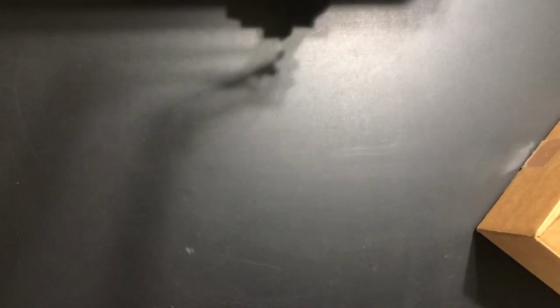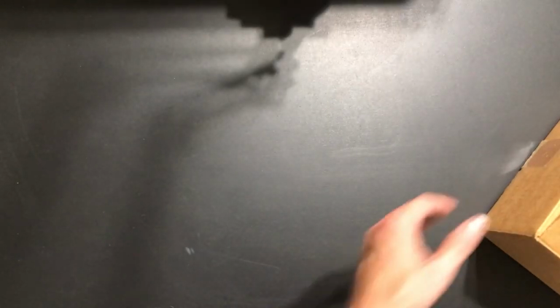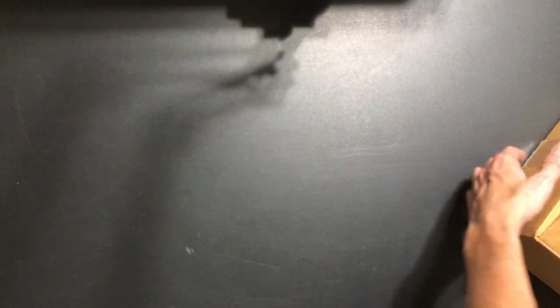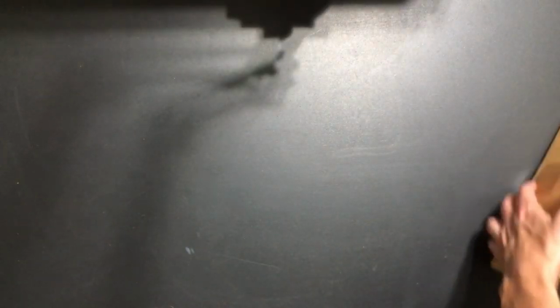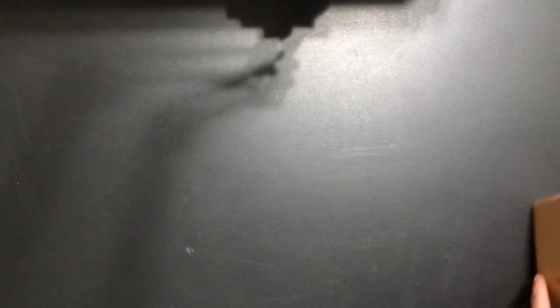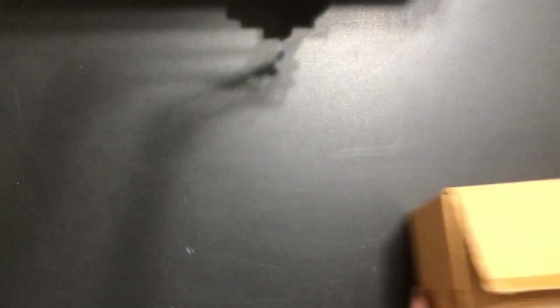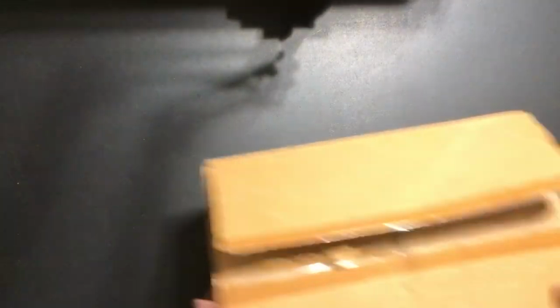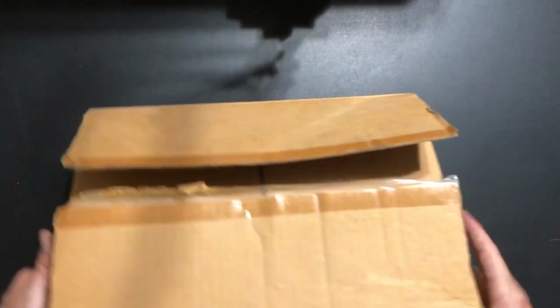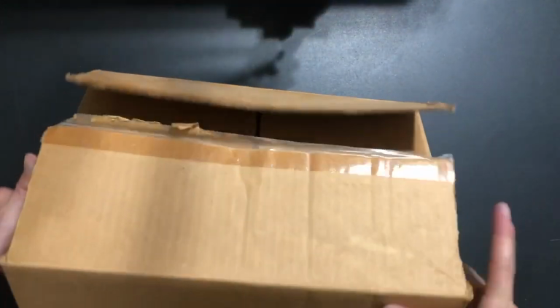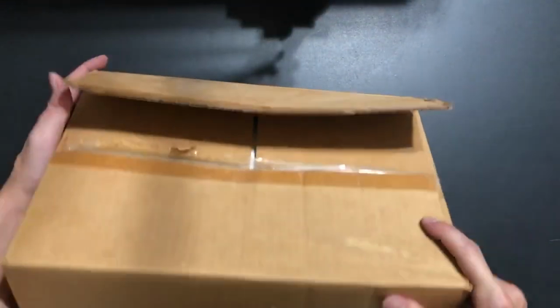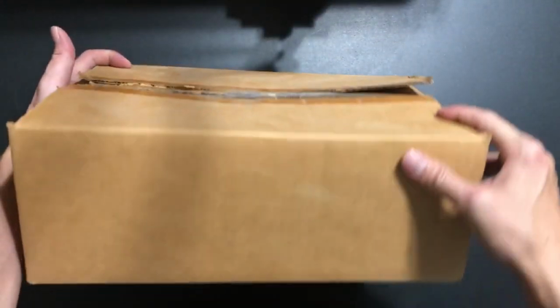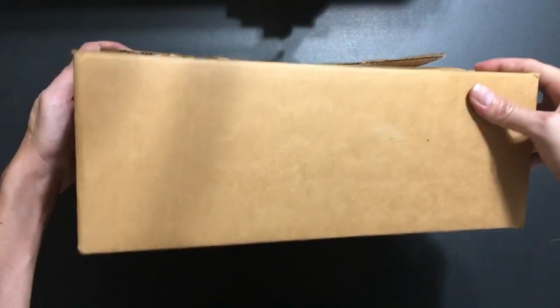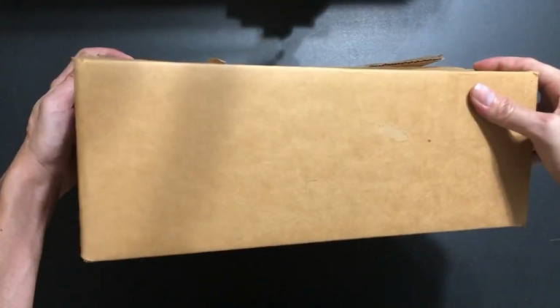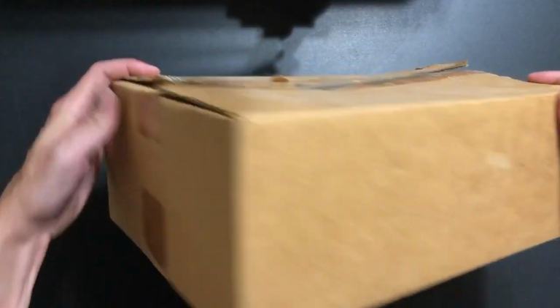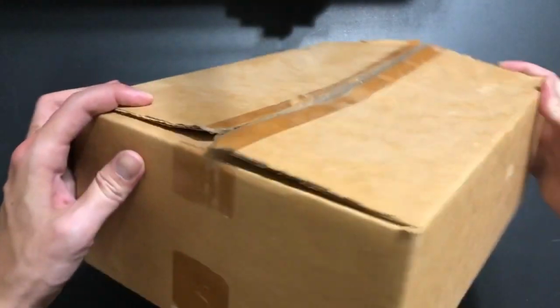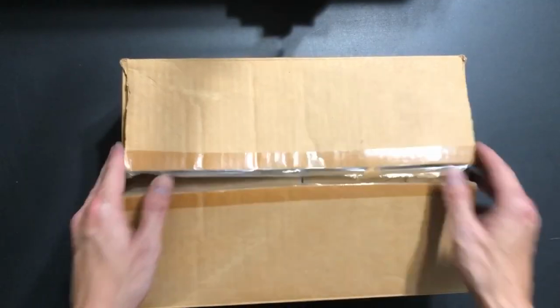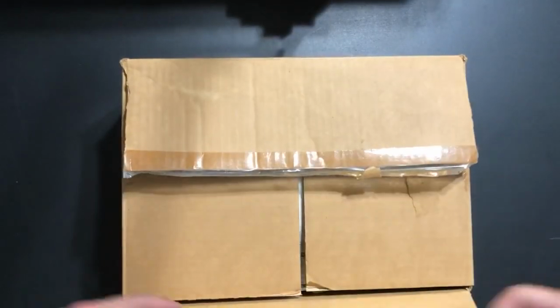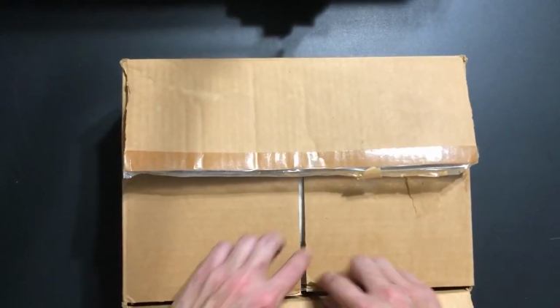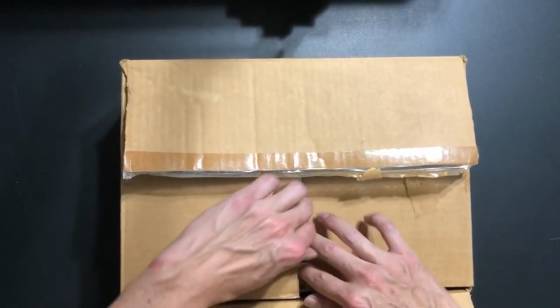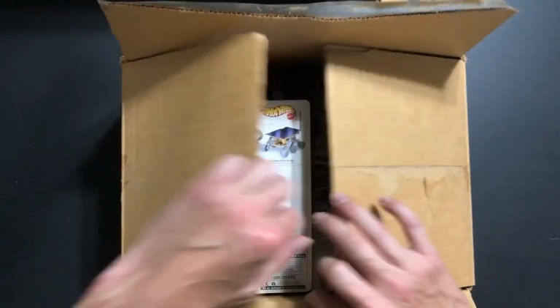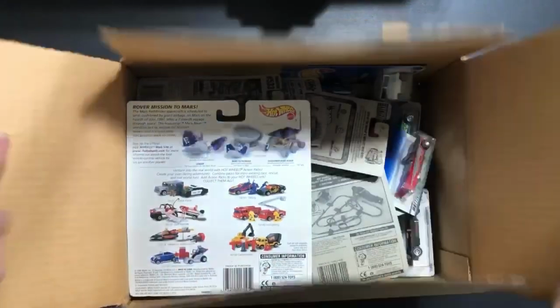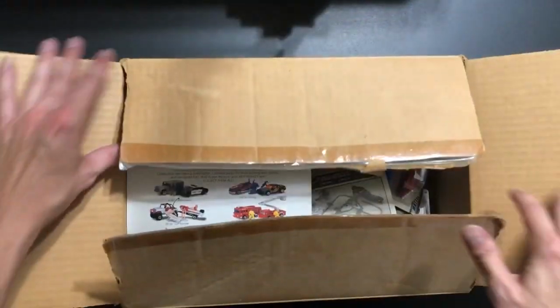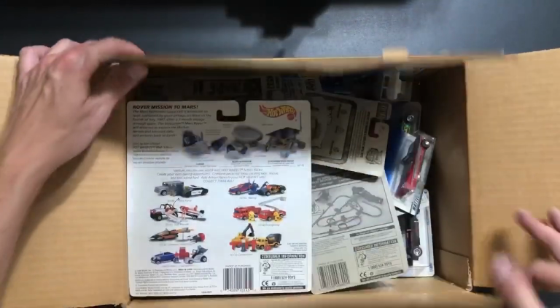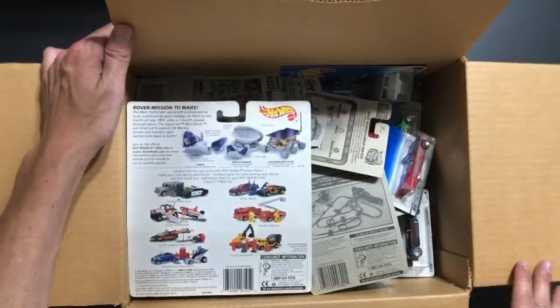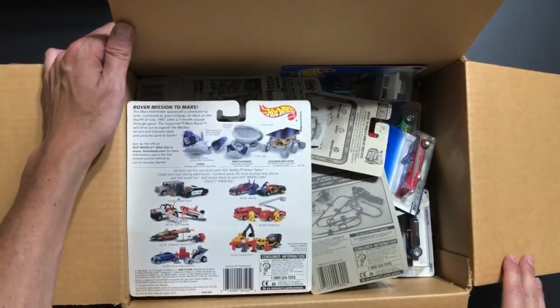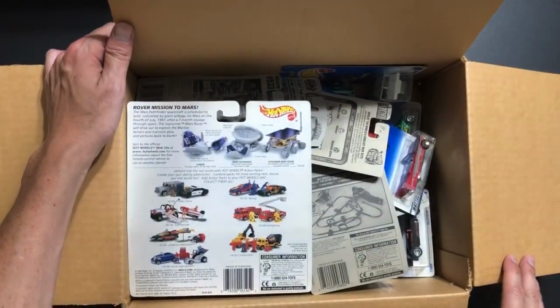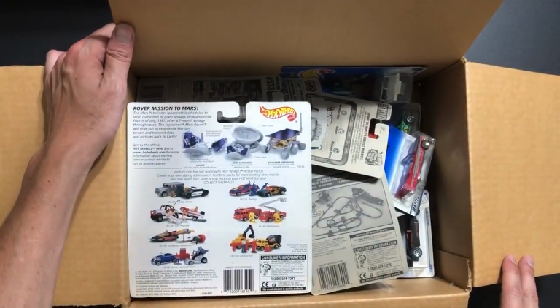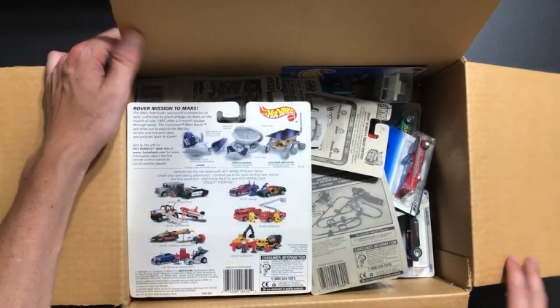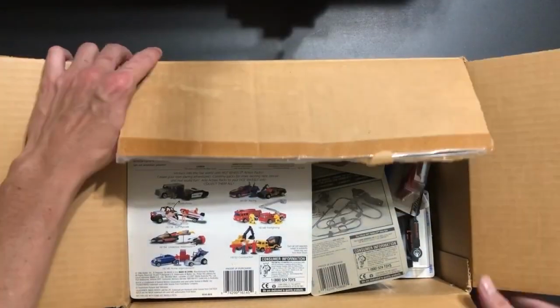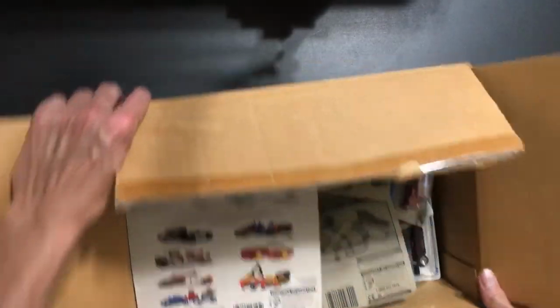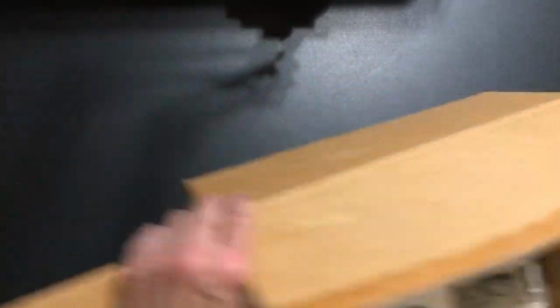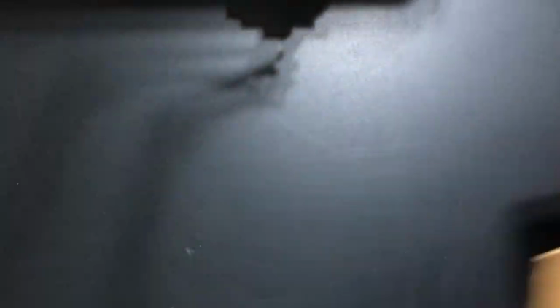This week I pulled out this old normal looking box out of the closet, but we all know what's inside — Hot Wheels of course. Looks to be an Action Pack and some mainlines. Let's dig in.